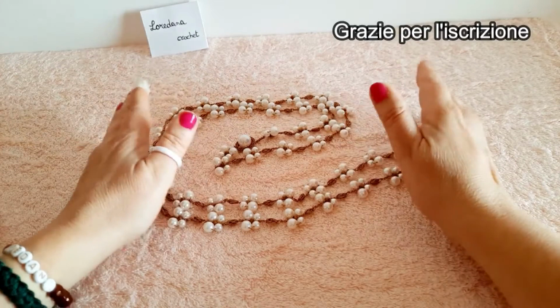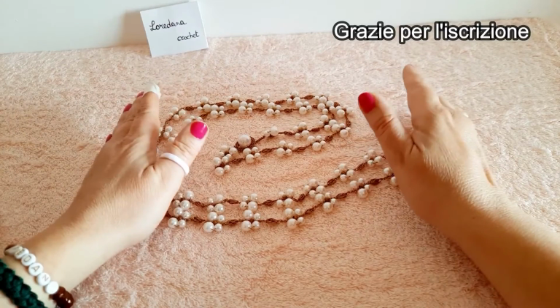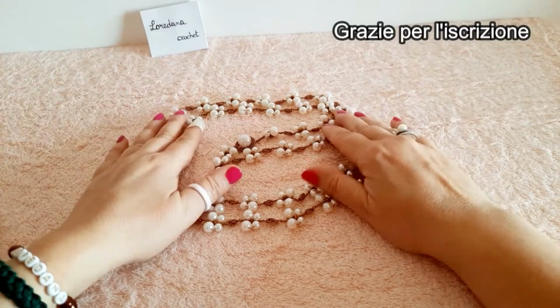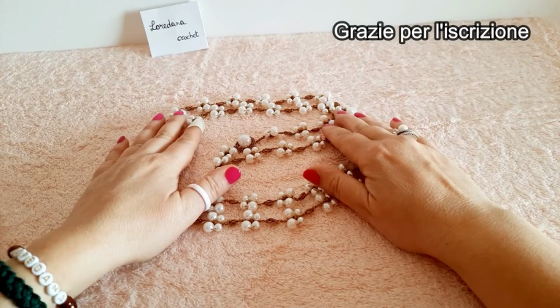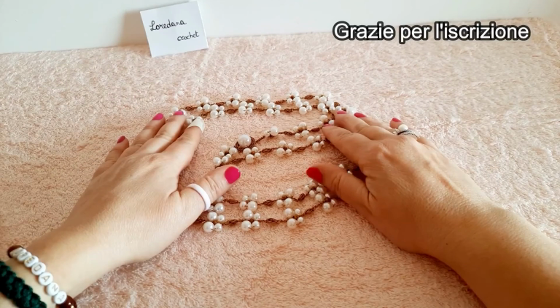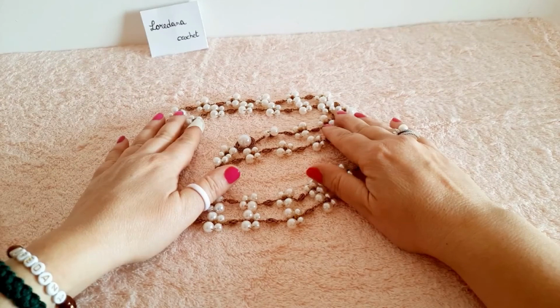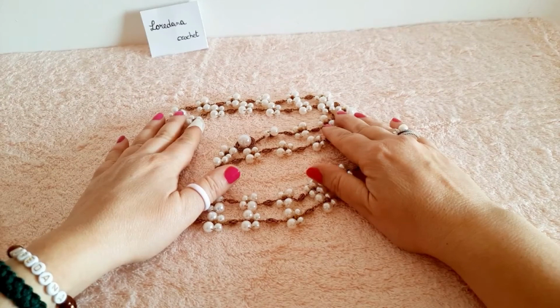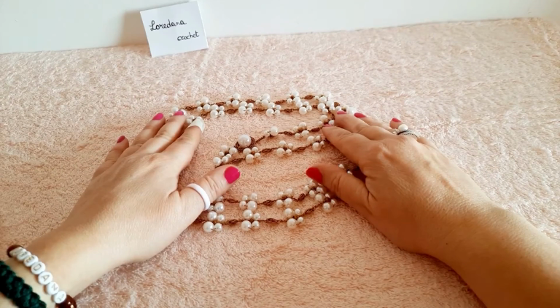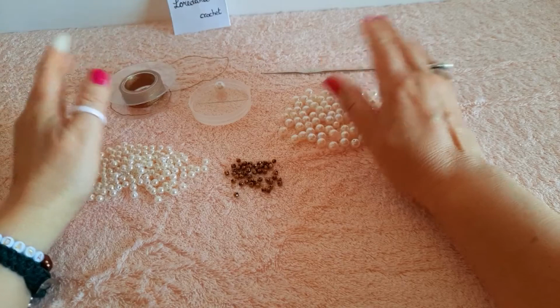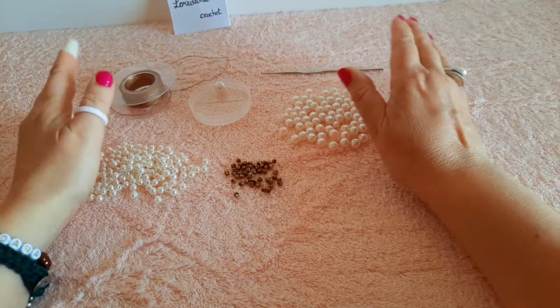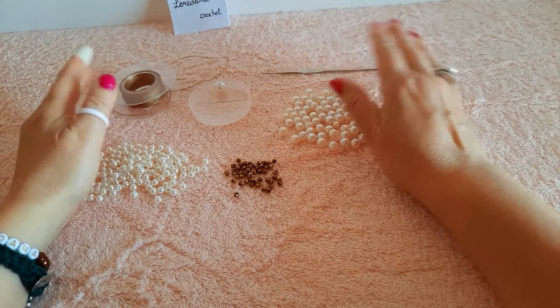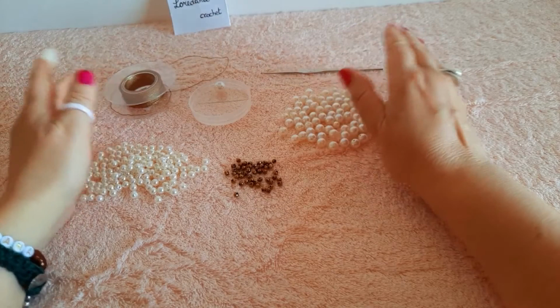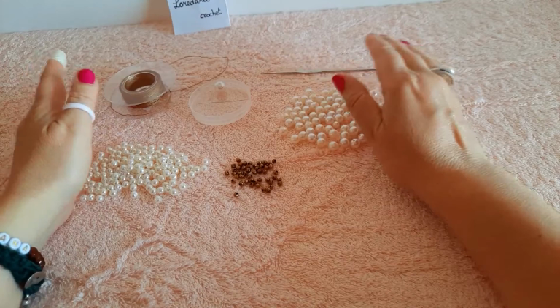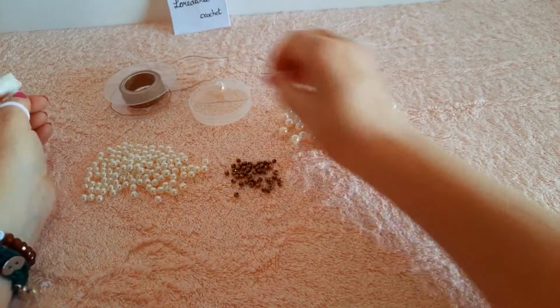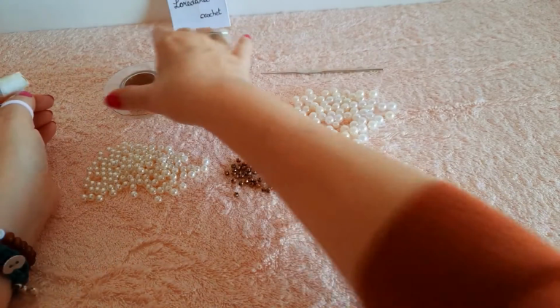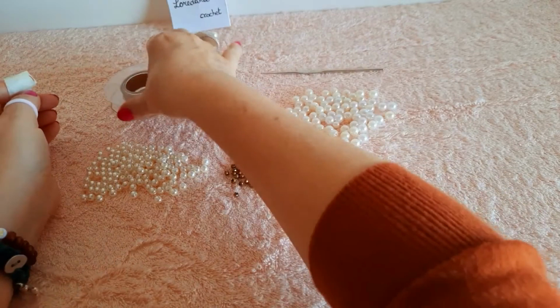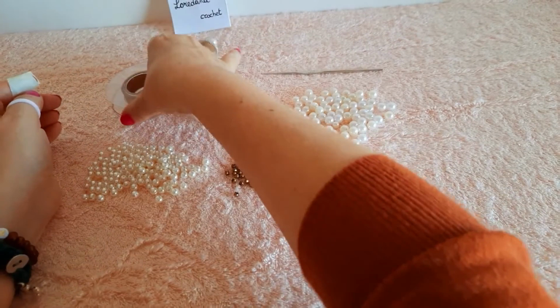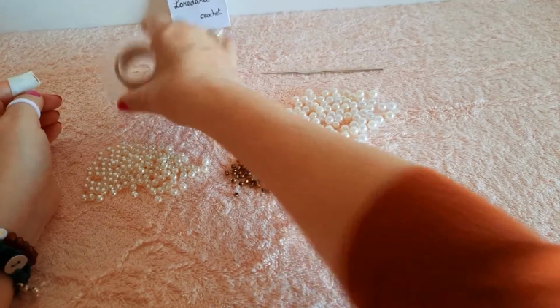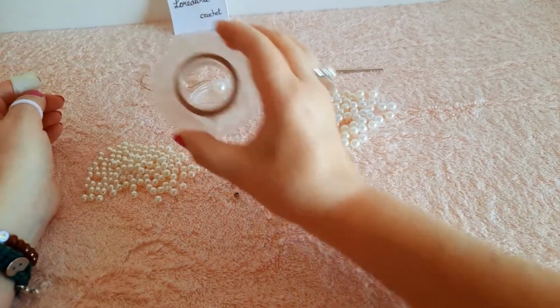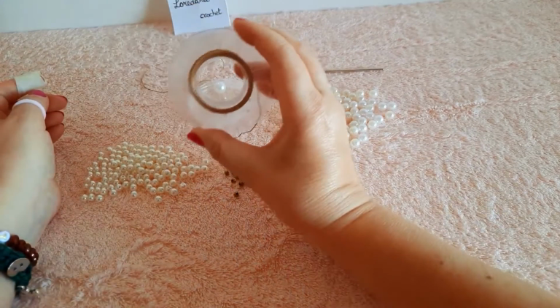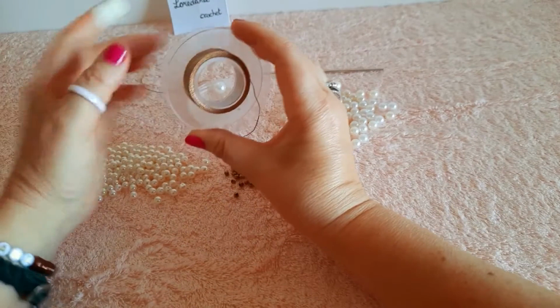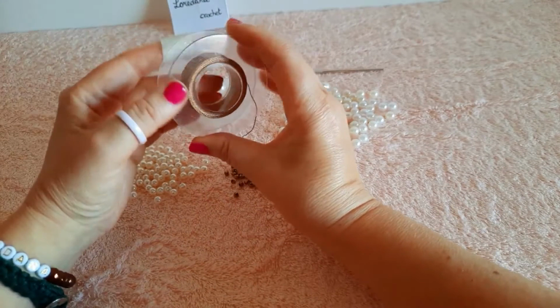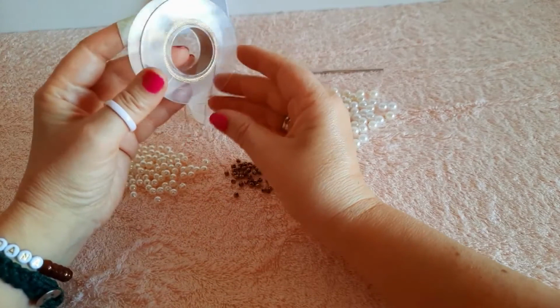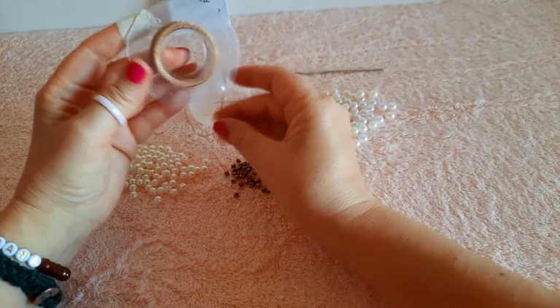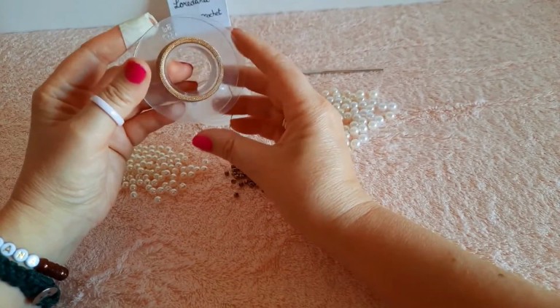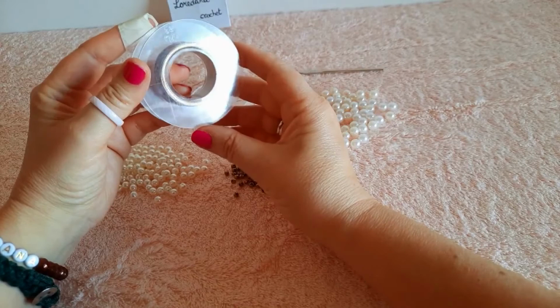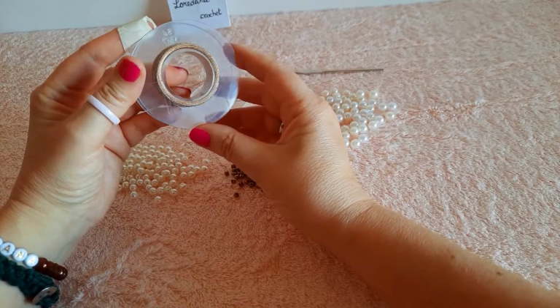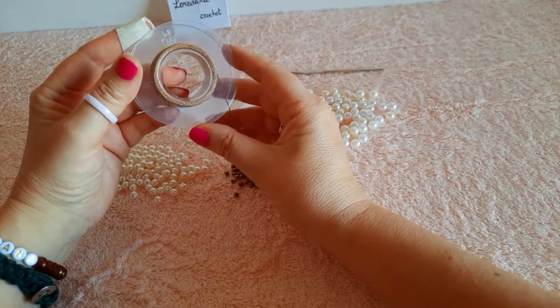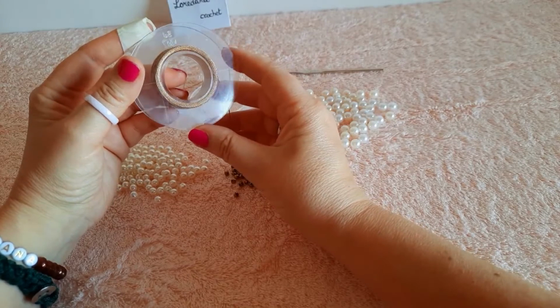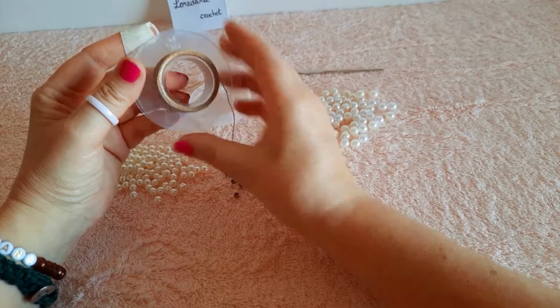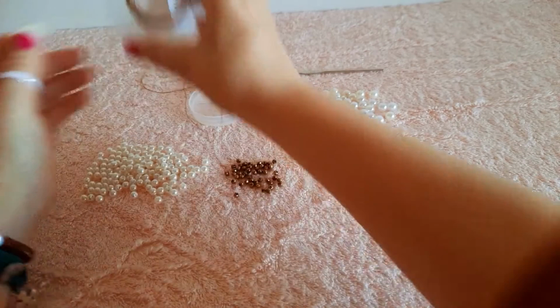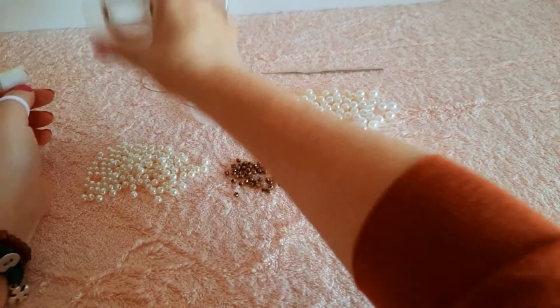Per le nuove arrivate vi invito ad iscrivervi al canale cliccando anche sulla campanella per non perdere i miei prossimi video. Per realizzare questo progetto ci occorre un filato gioiello e io userò il Sorrento nel colore oro.